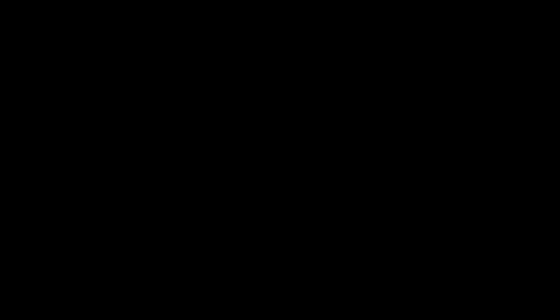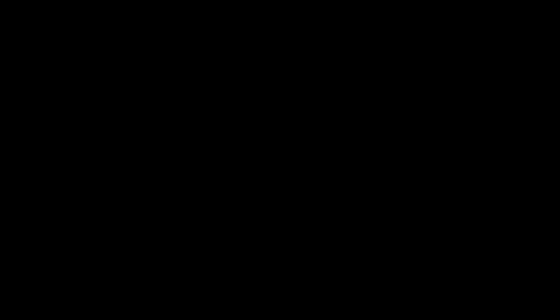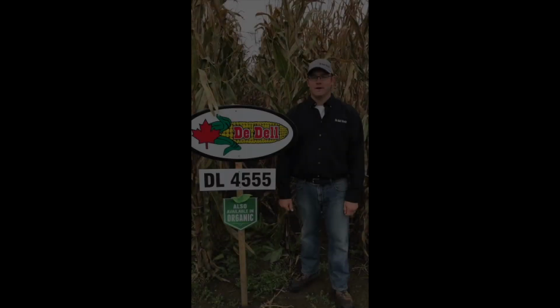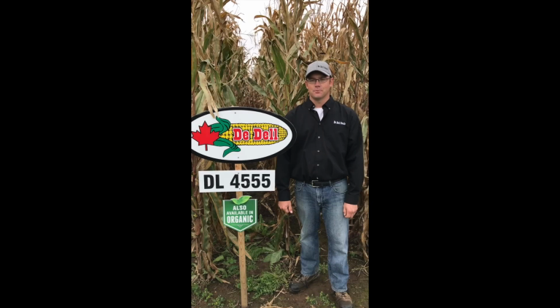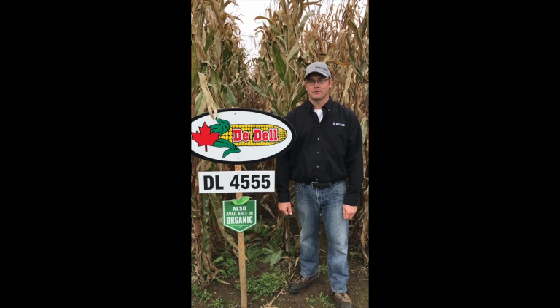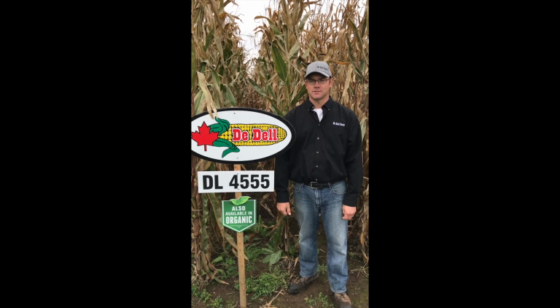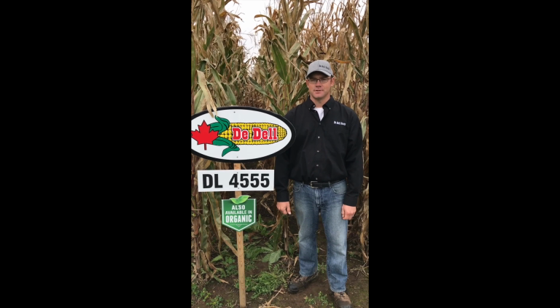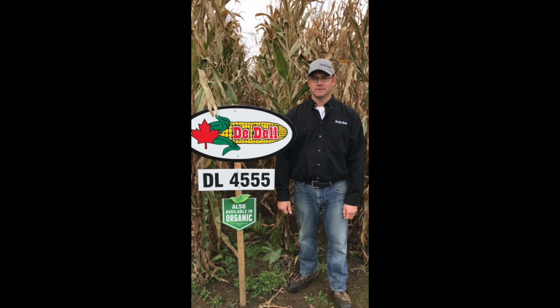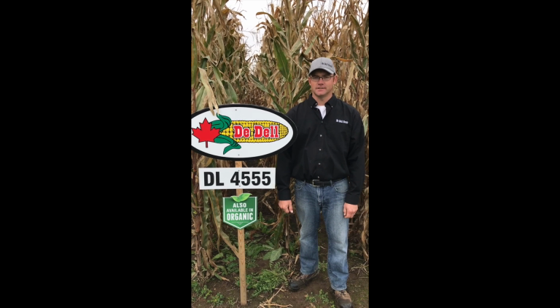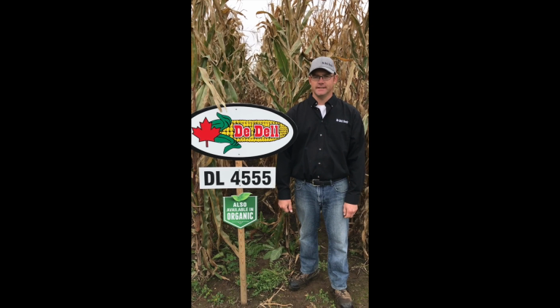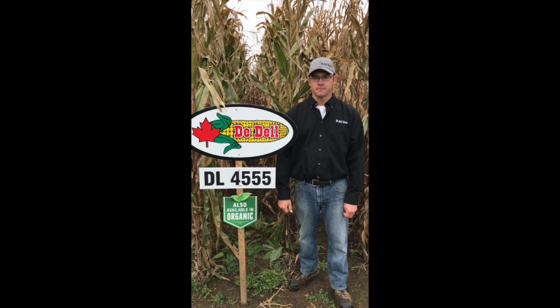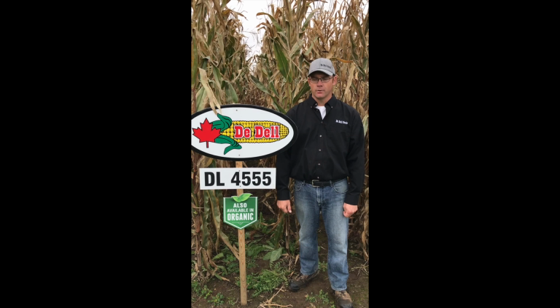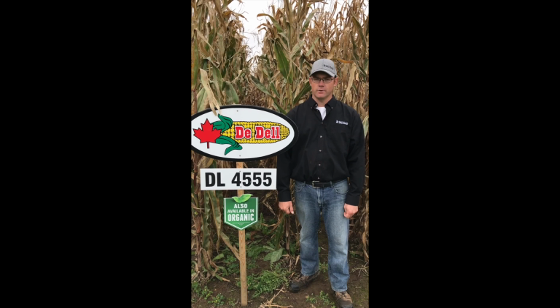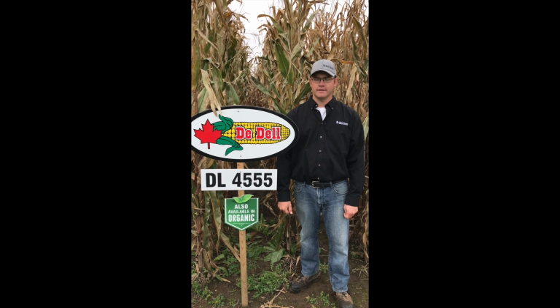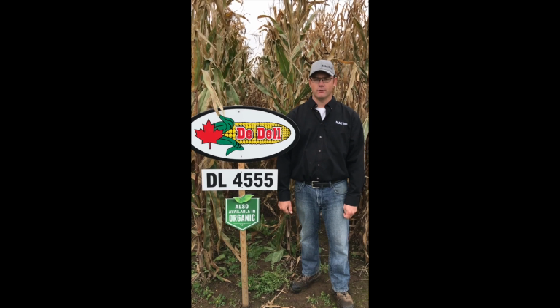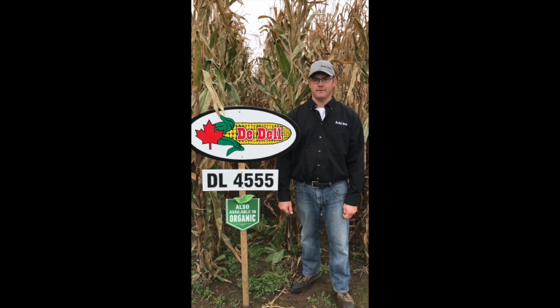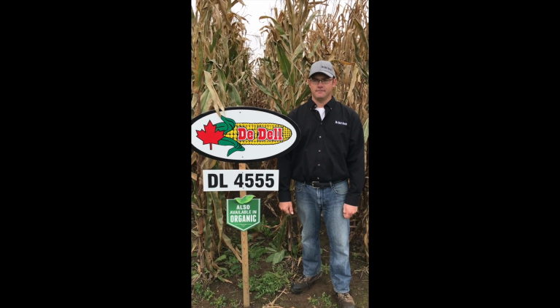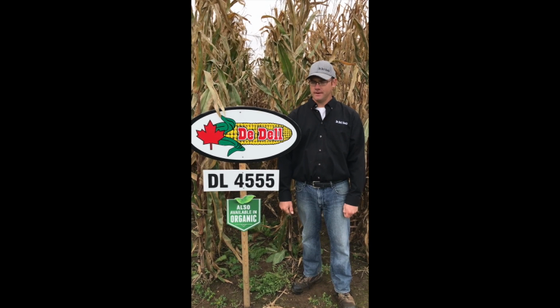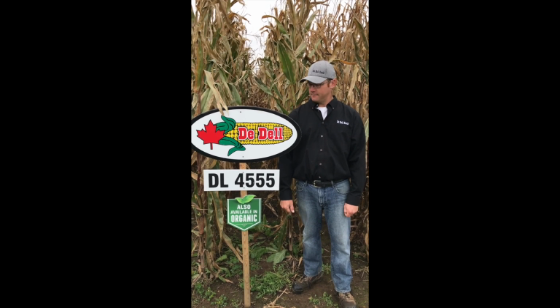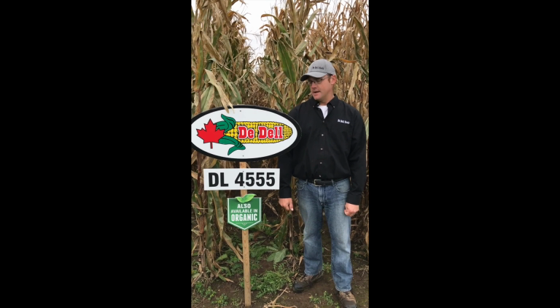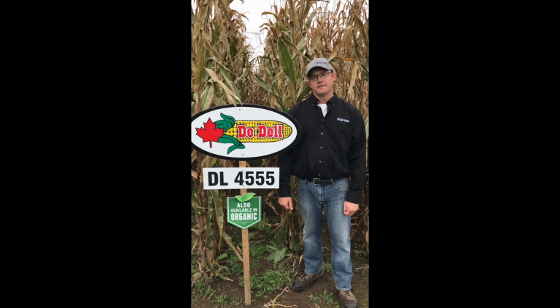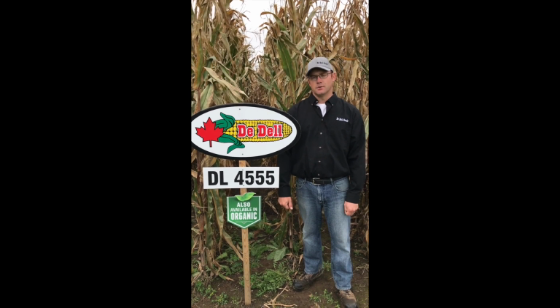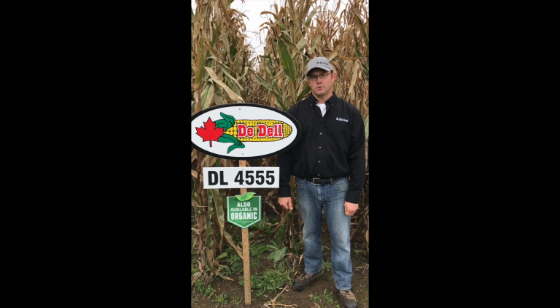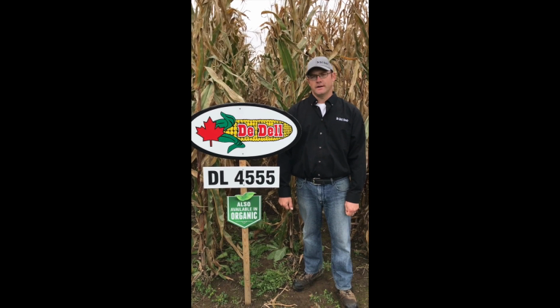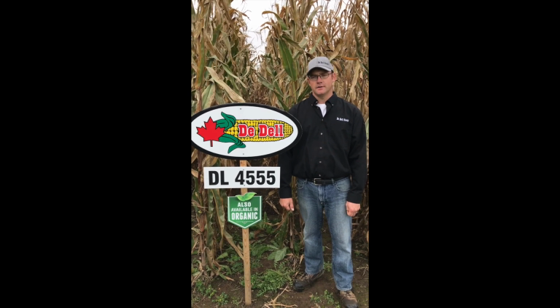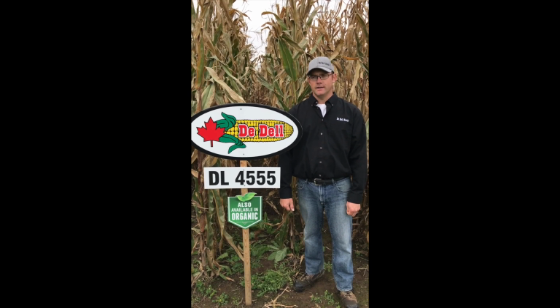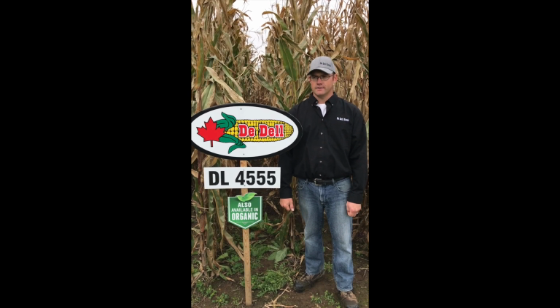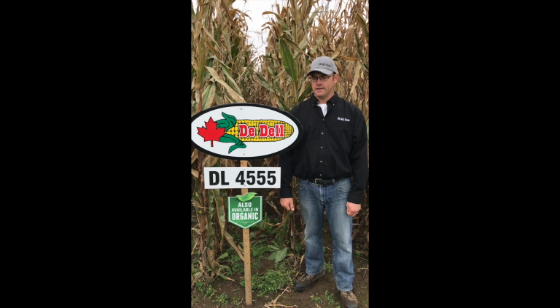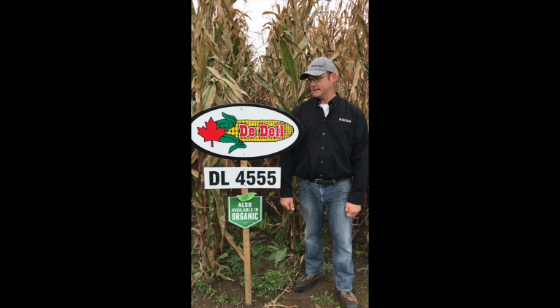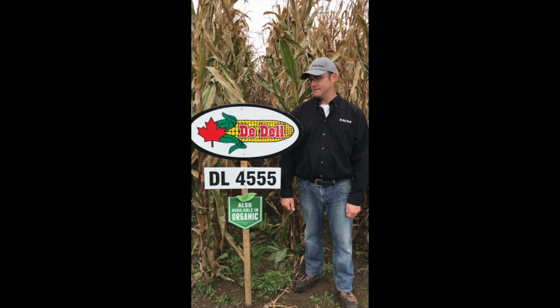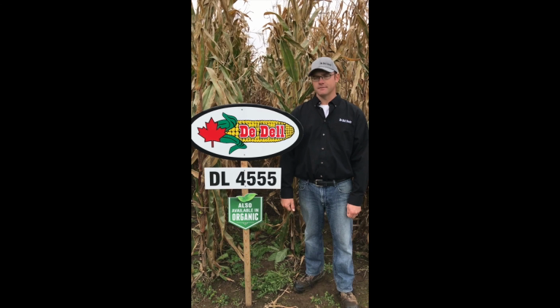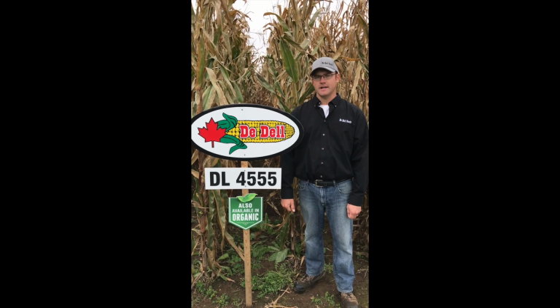Hi, I'm Brad Cooper, Research Manager with Dadella Seeds. We're here with DL4555. This is about a 2900 heat unit, 97 day variety.